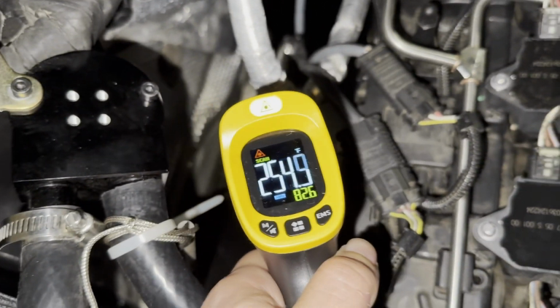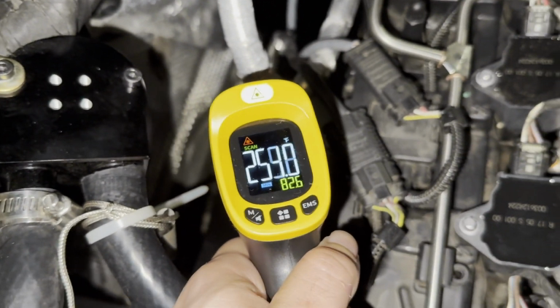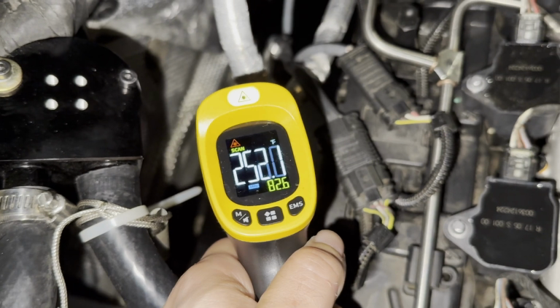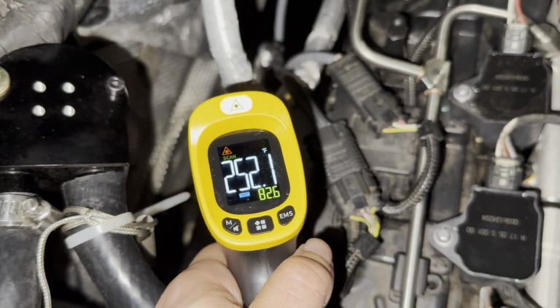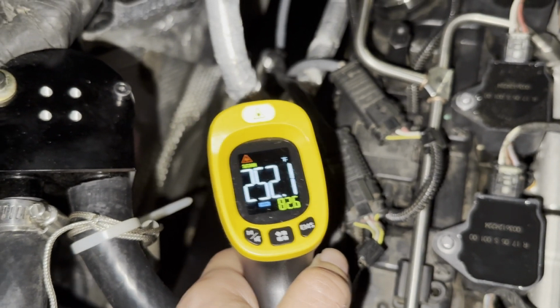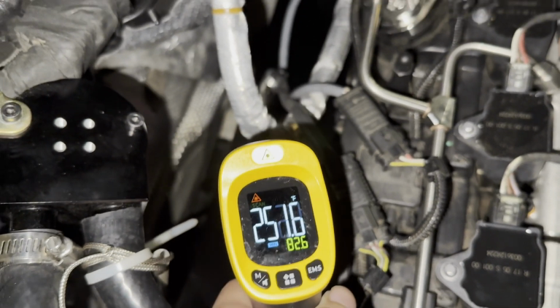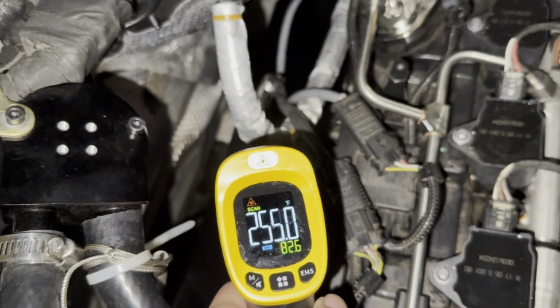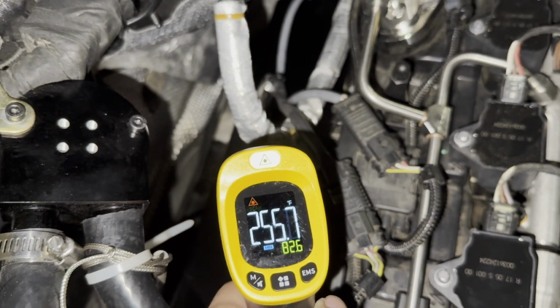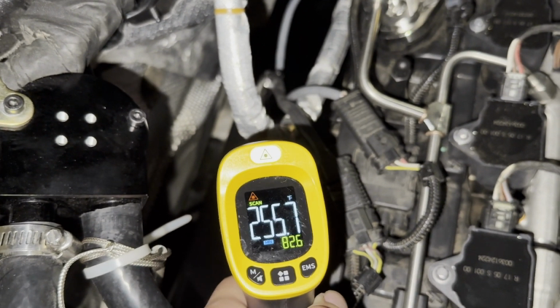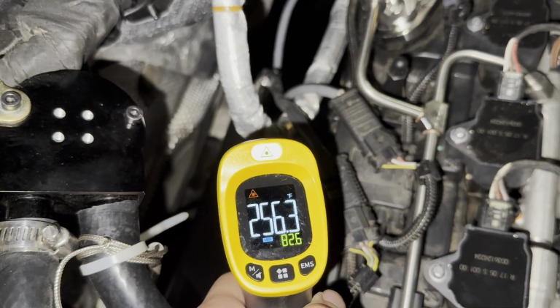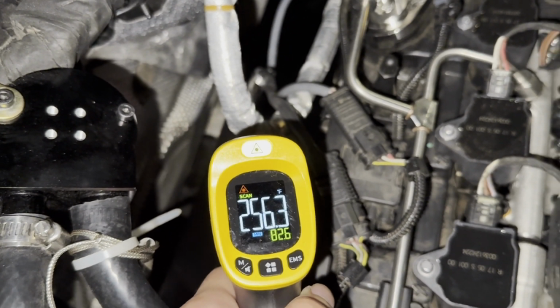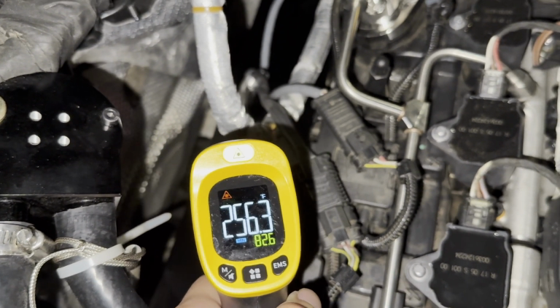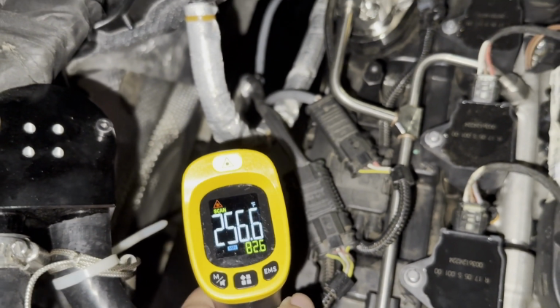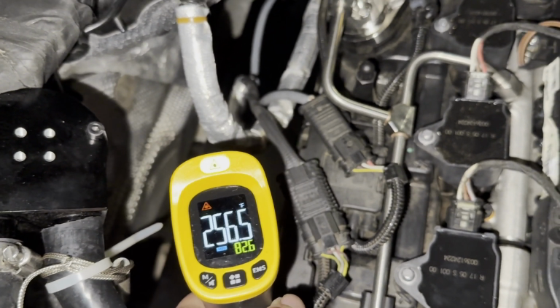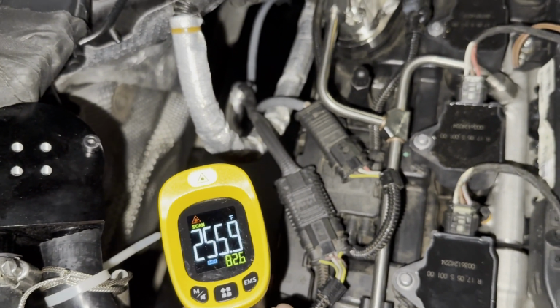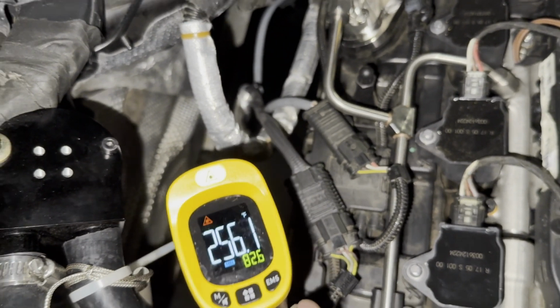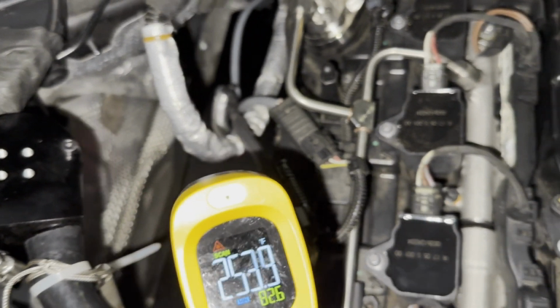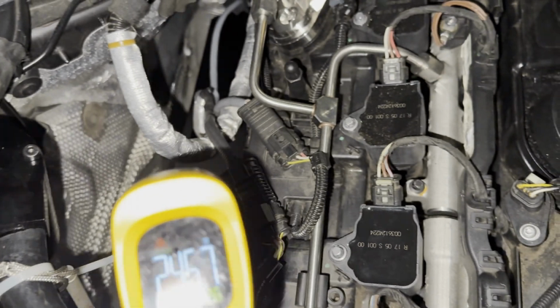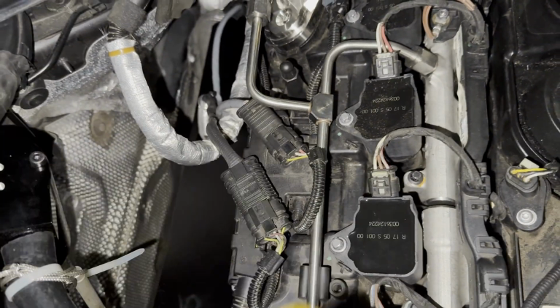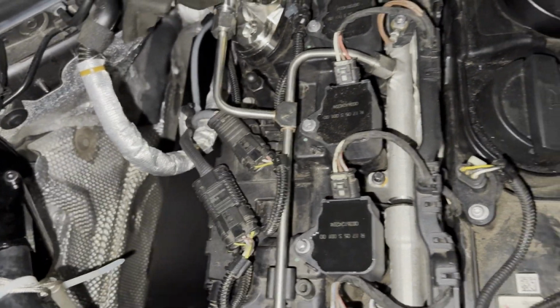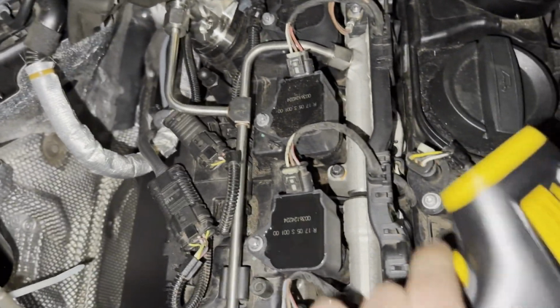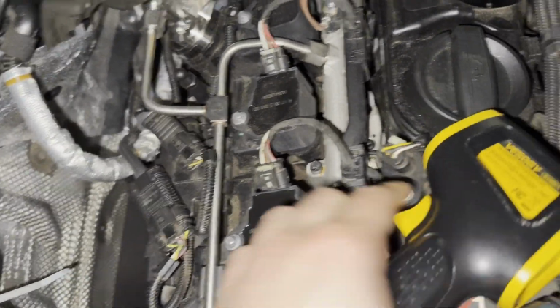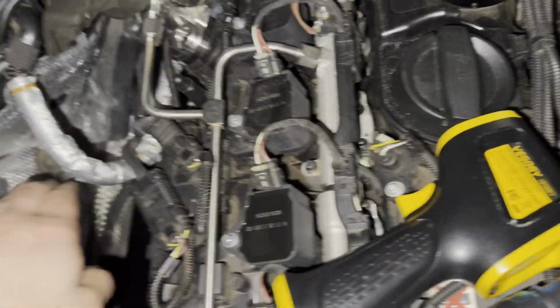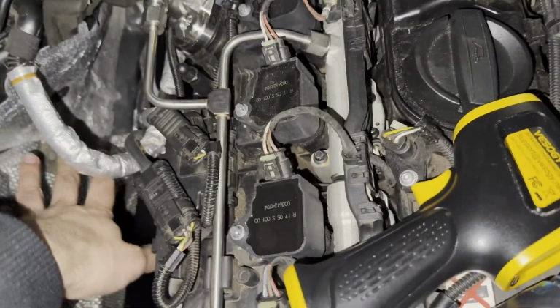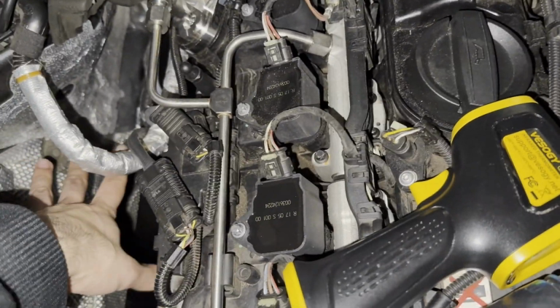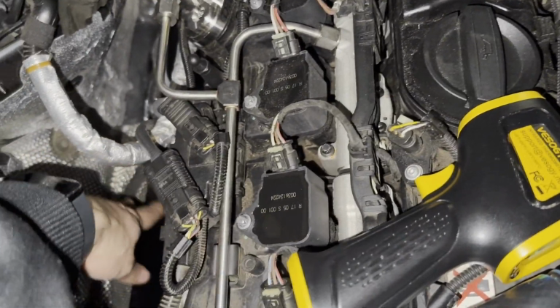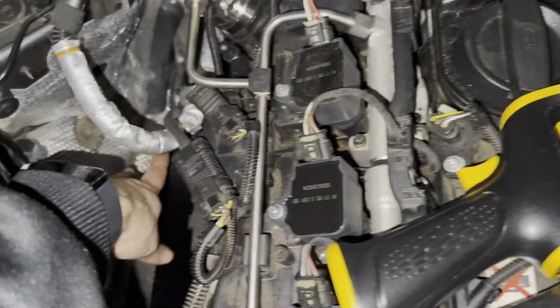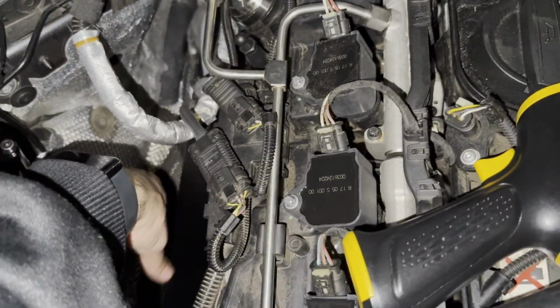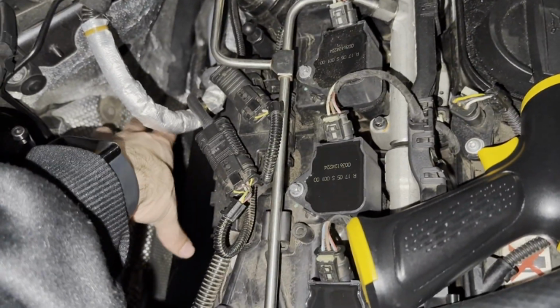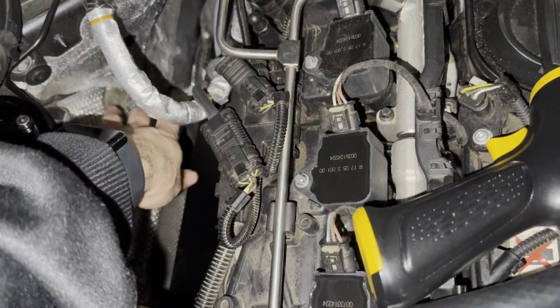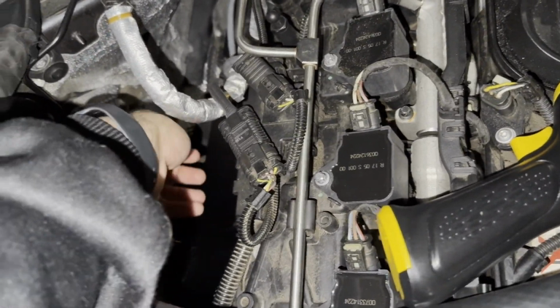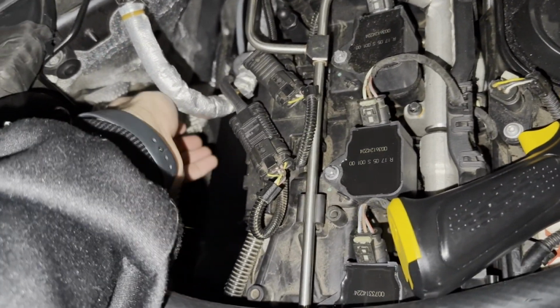The heat shield is much cooler — it's at 250 to 260 degrees. And before, if you stuck your hand in here, you could actually feel the heat radiating, but it's much cooler now.